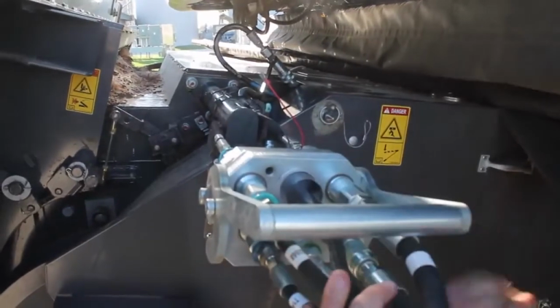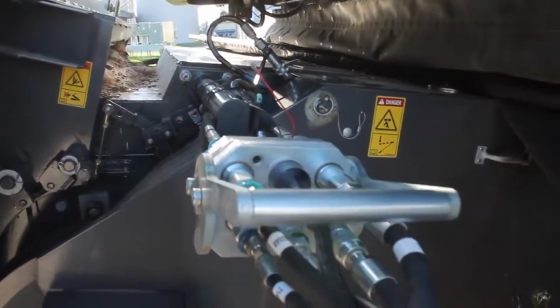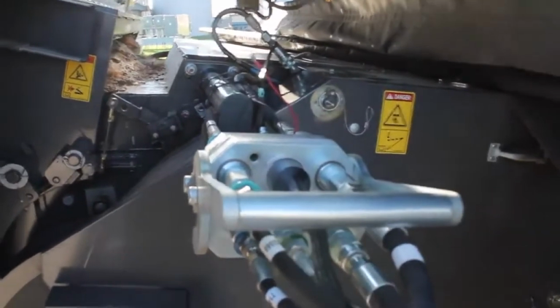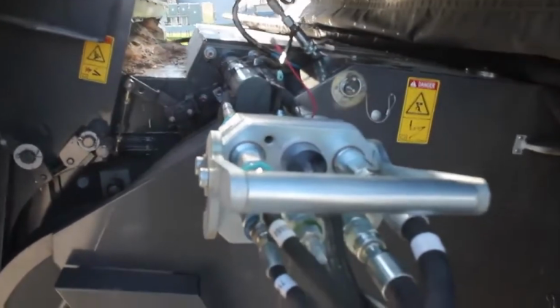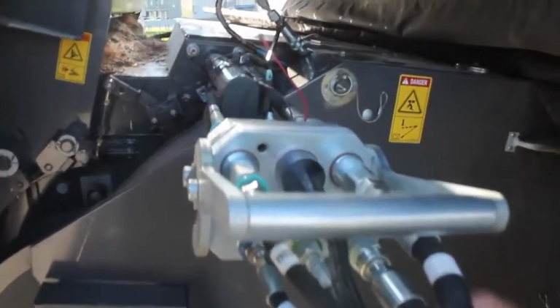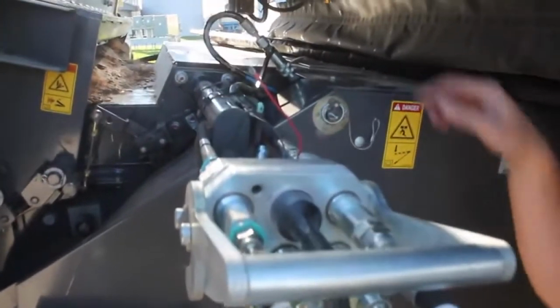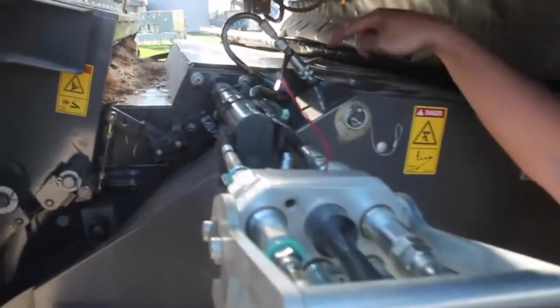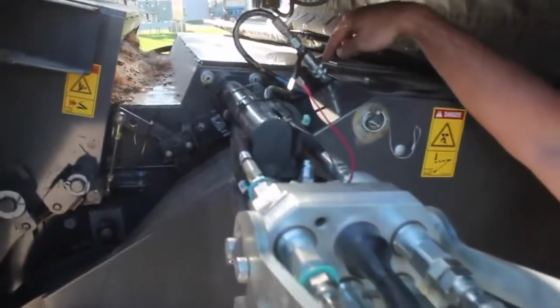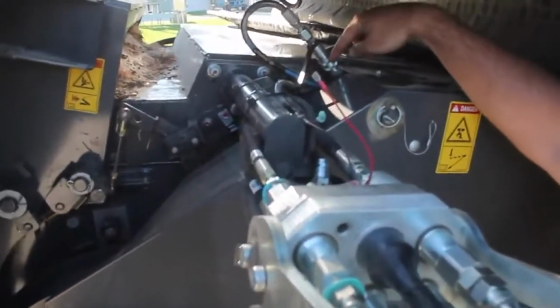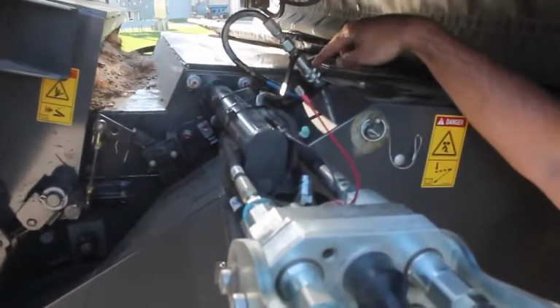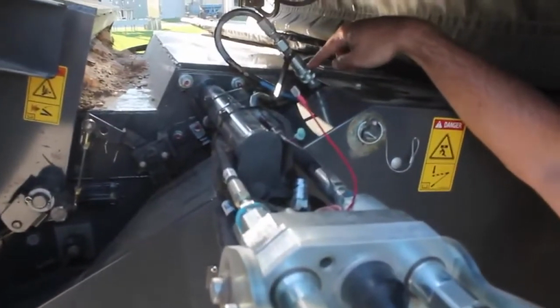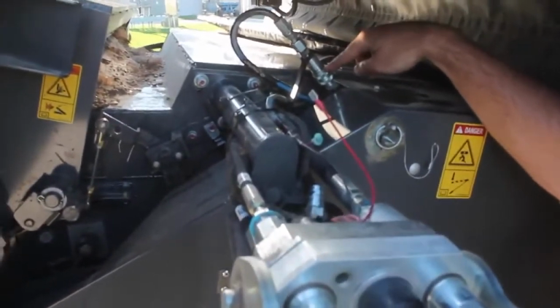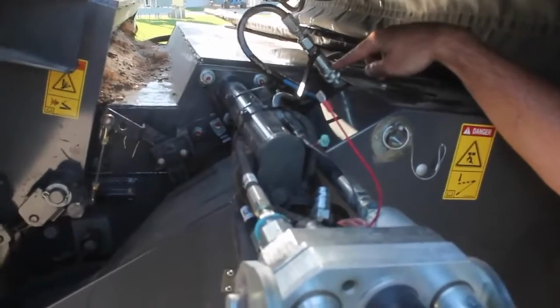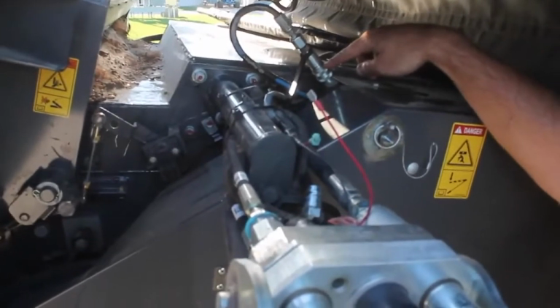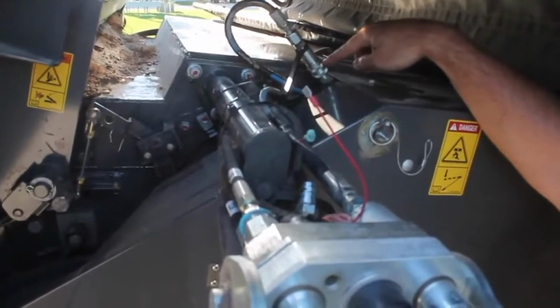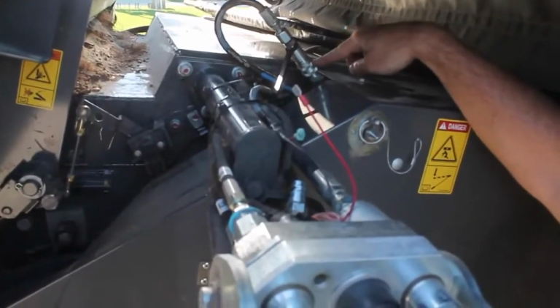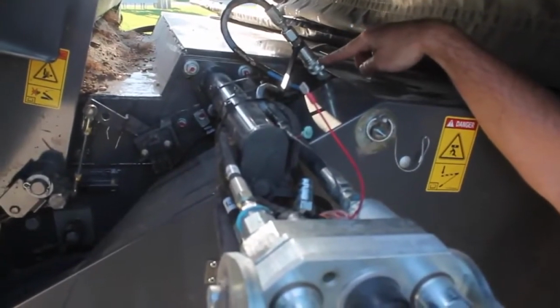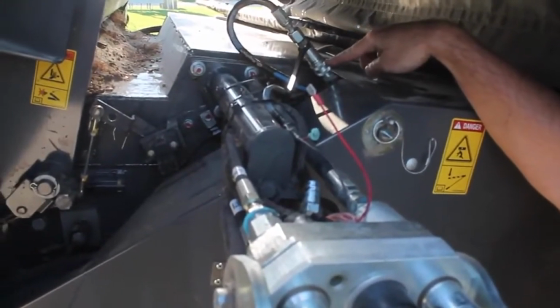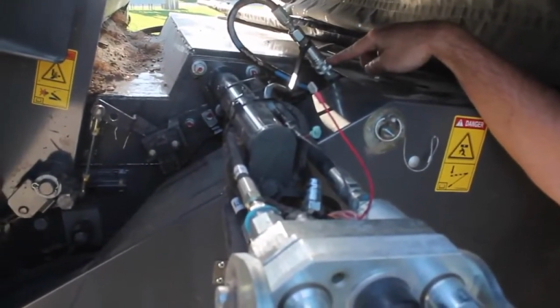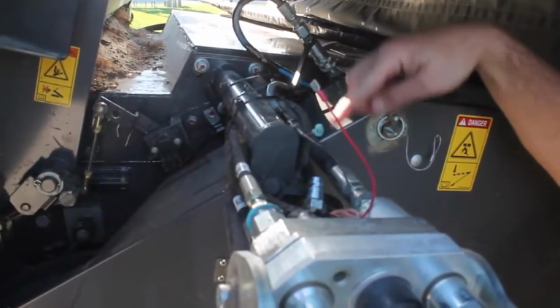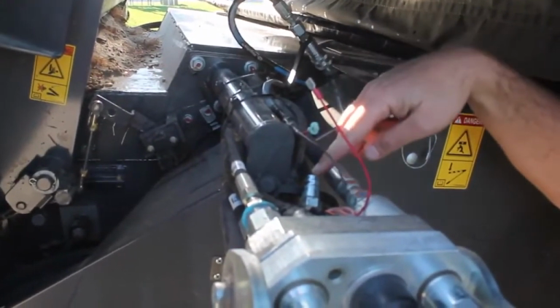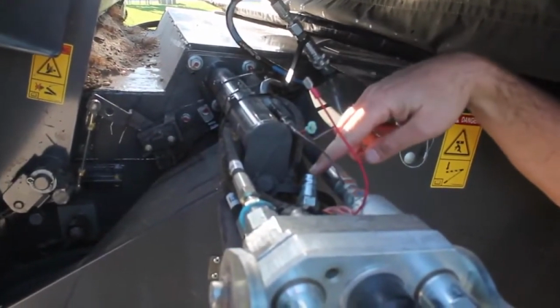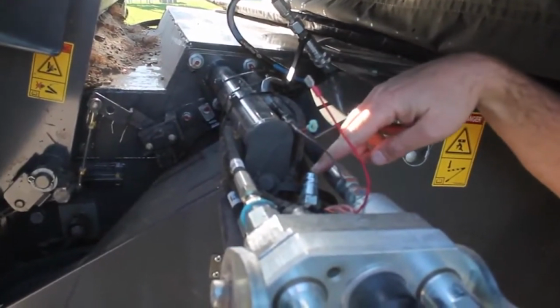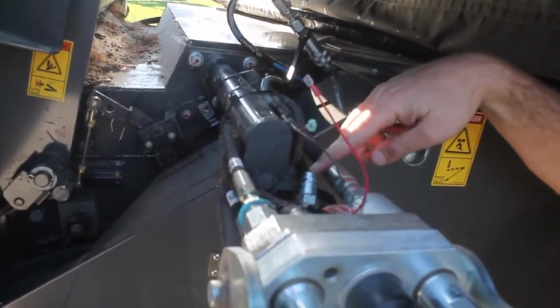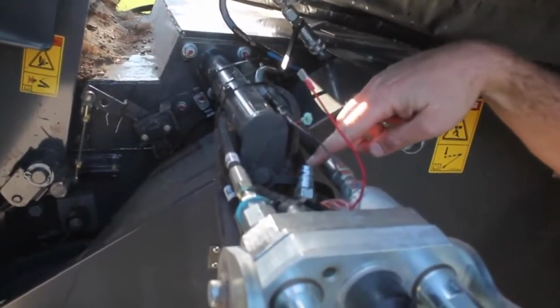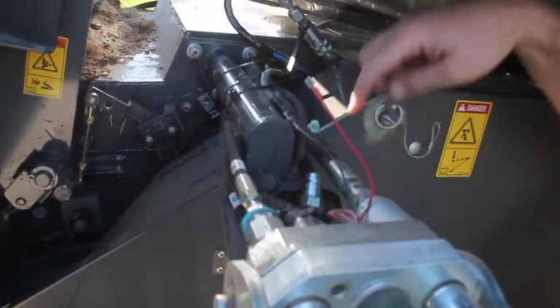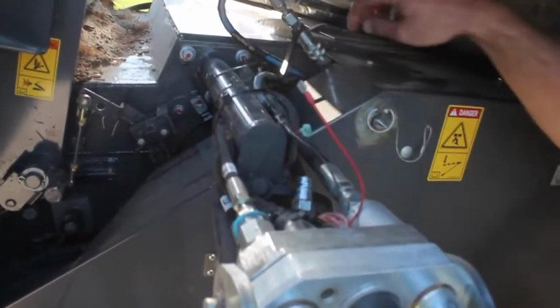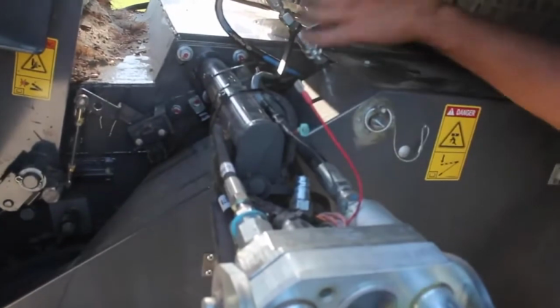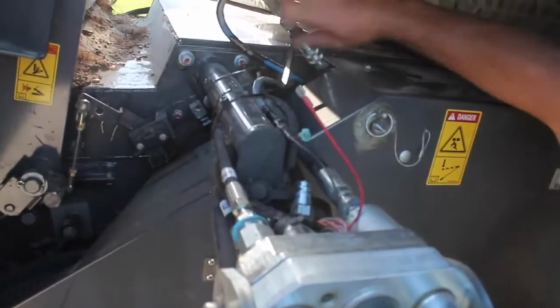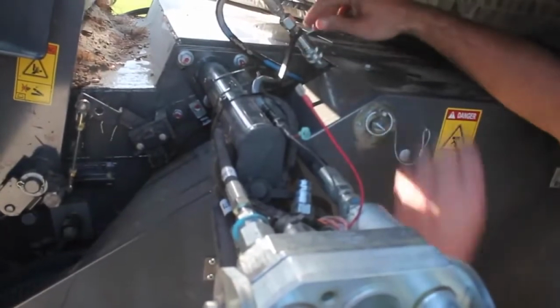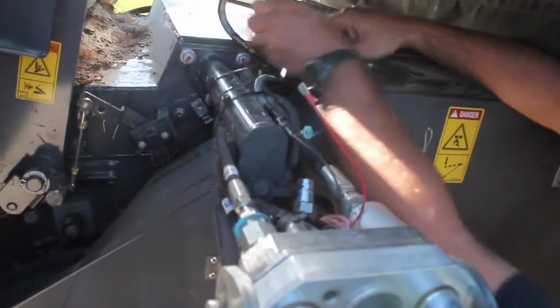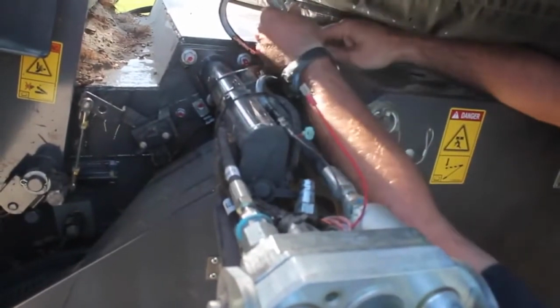After we hook up our single point connector, we need to make sure to change our hydraulic hose from the variable speed position for our corn head down to the single point connector for our 9250 Dynaflex.